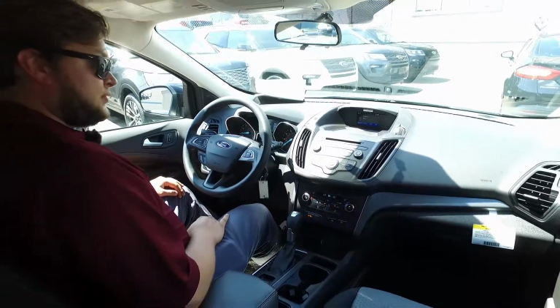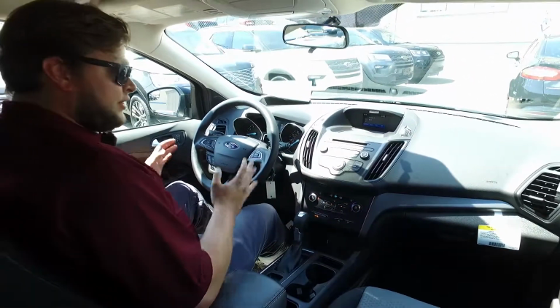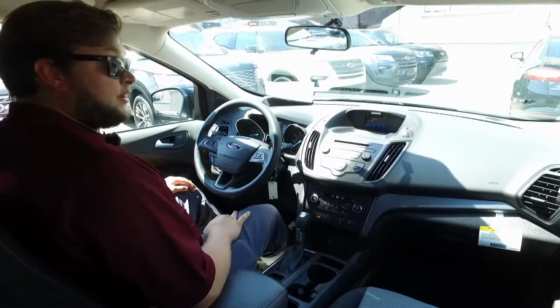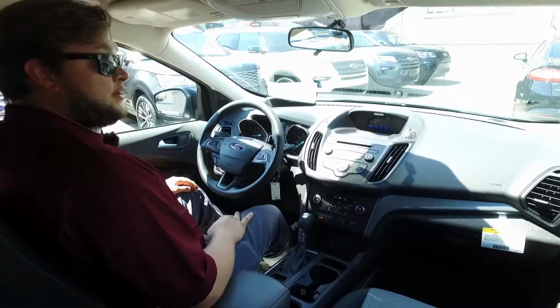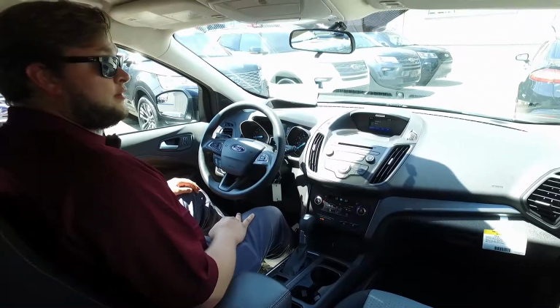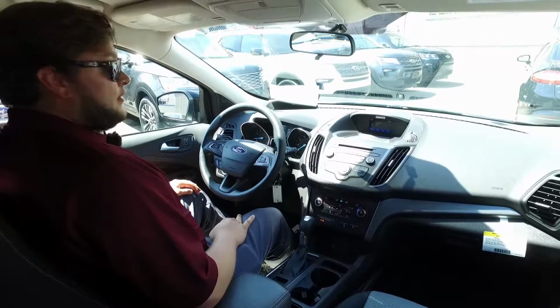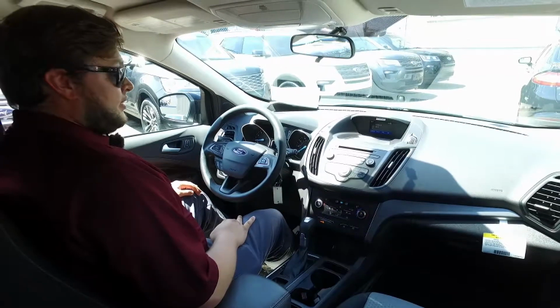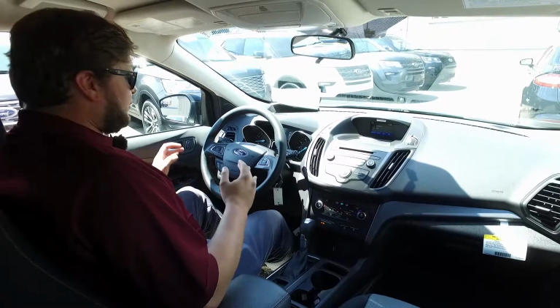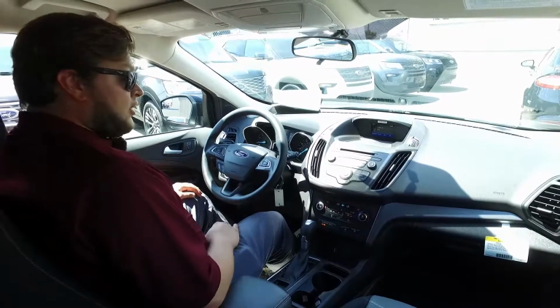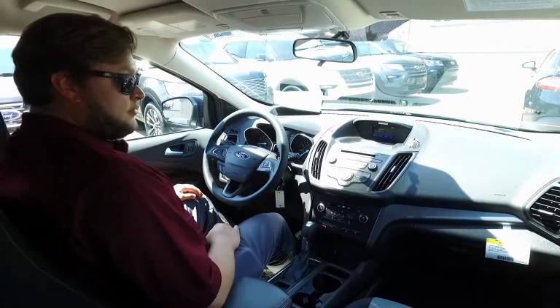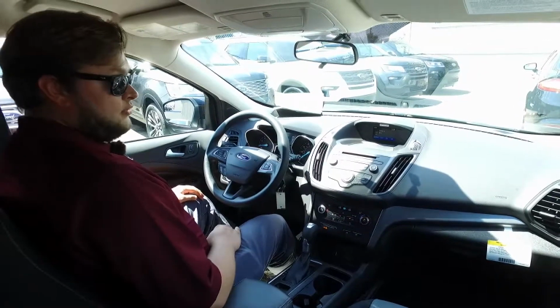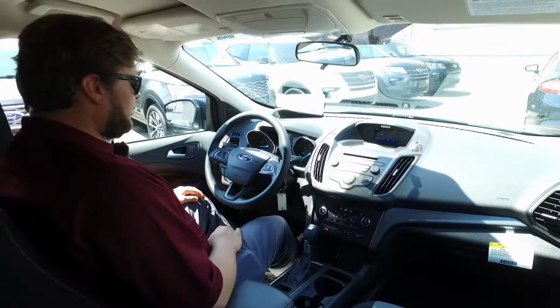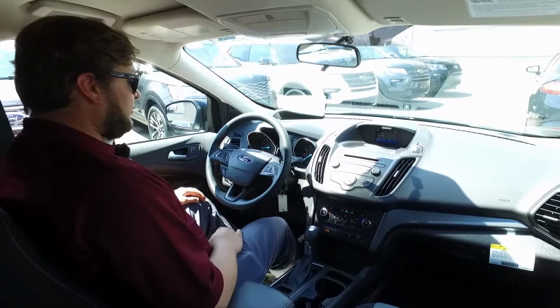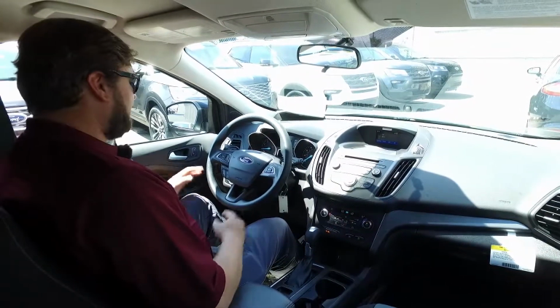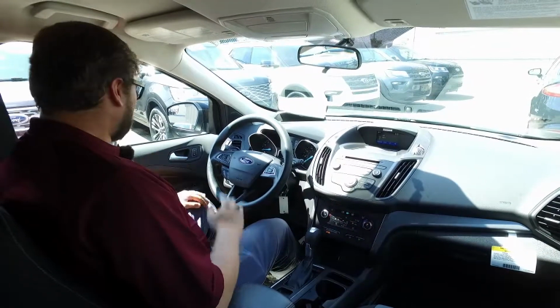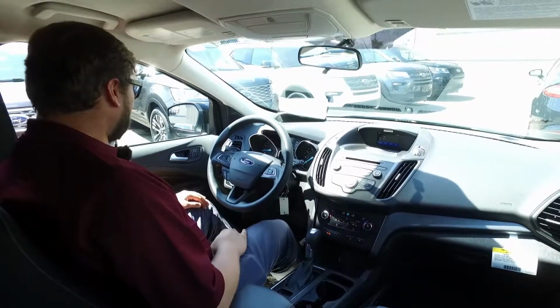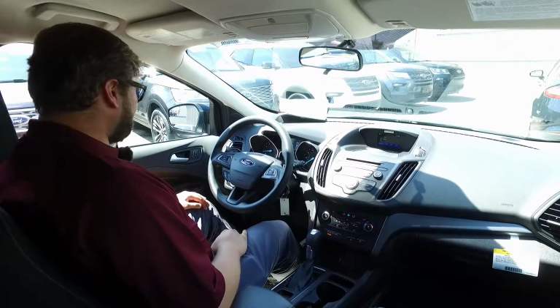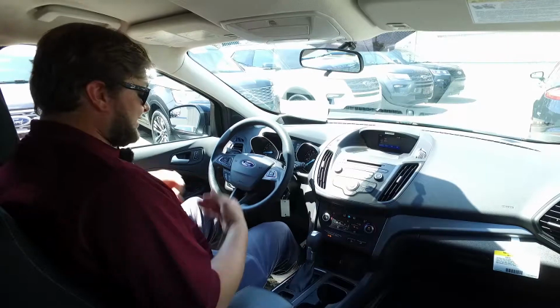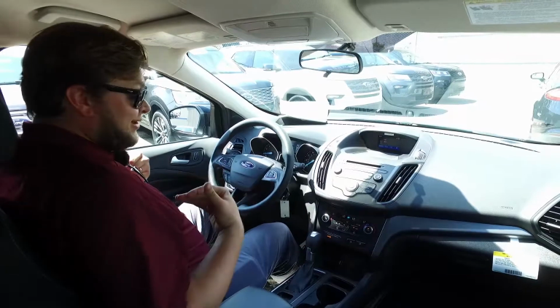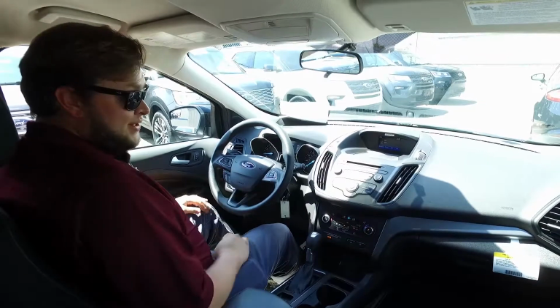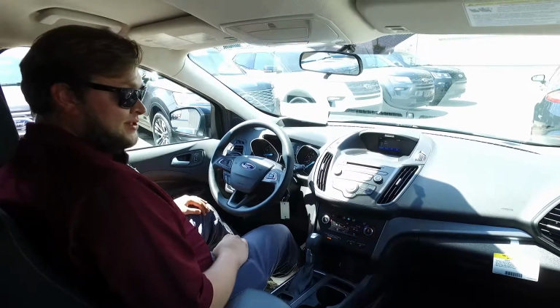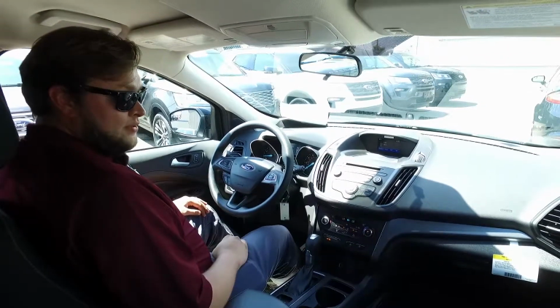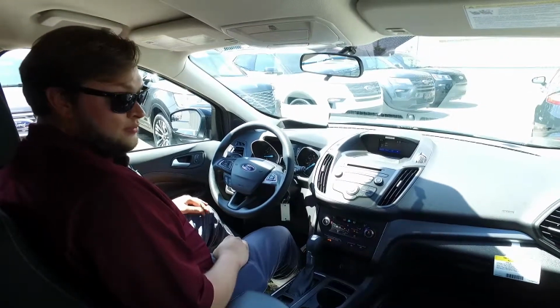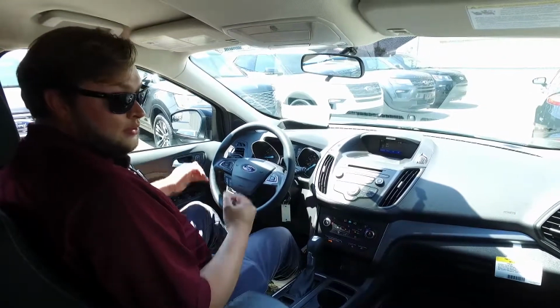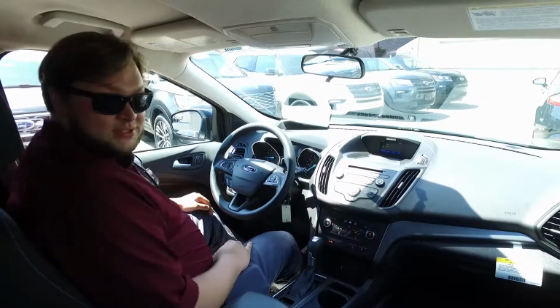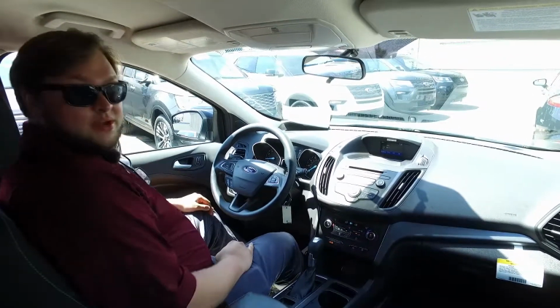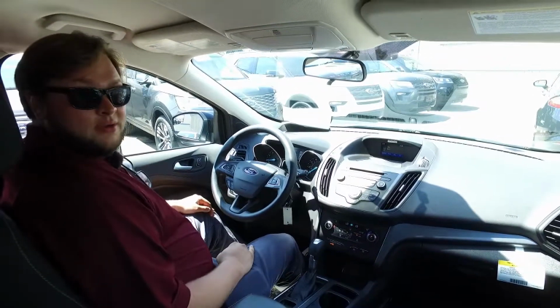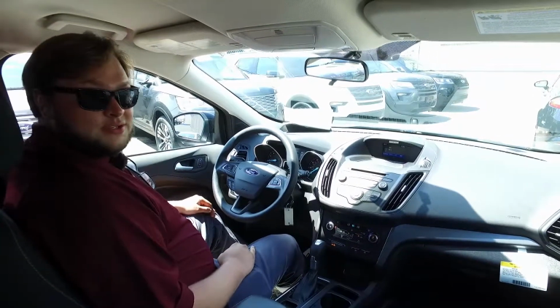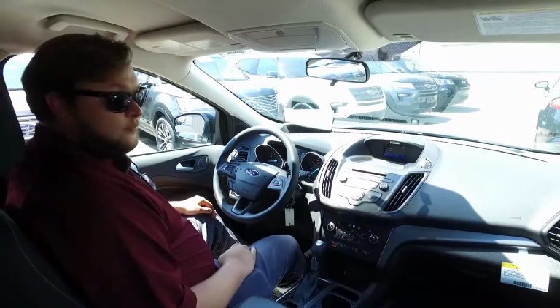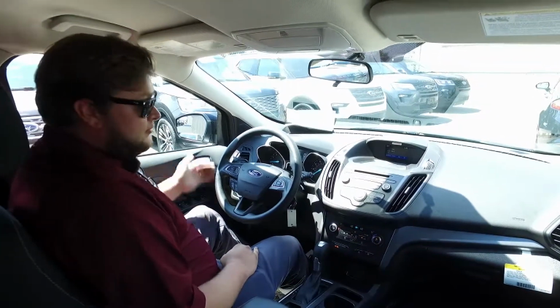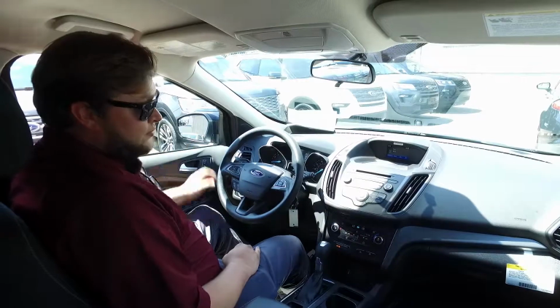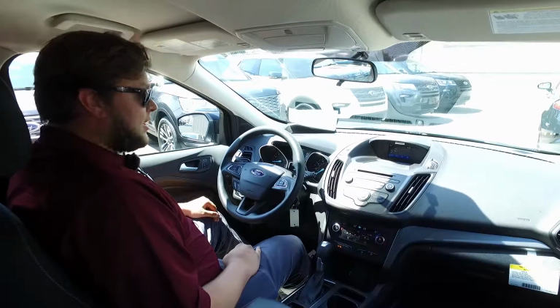It's really, really clean in here — it's a great car. Good to go up north in, travels far distances, and I have plenty of space being 6'4". So look forward to seeing you up here at Skelnick Ford — come take this one for a ride.